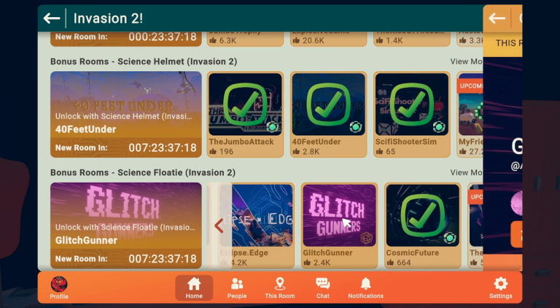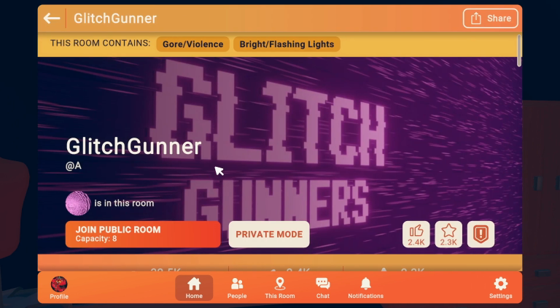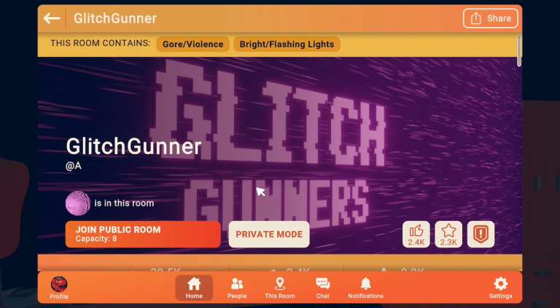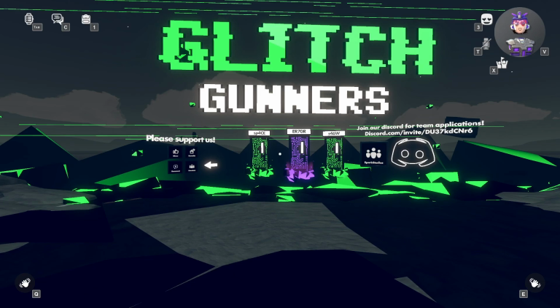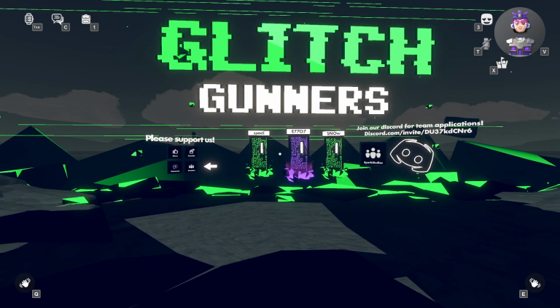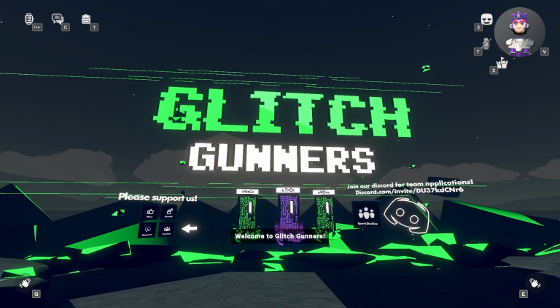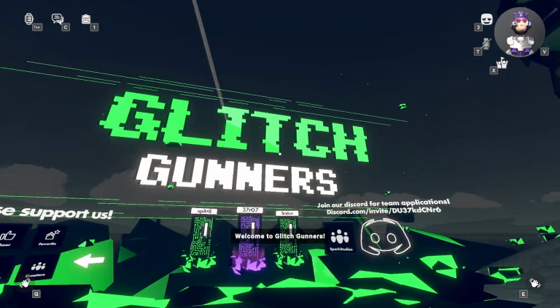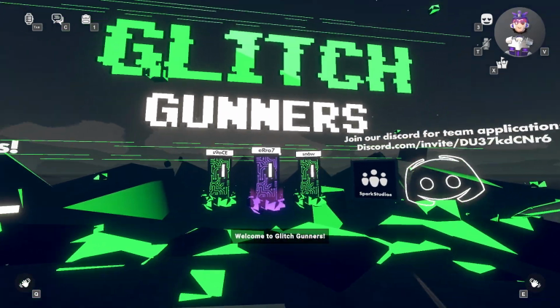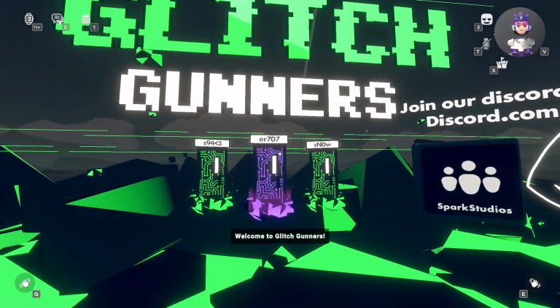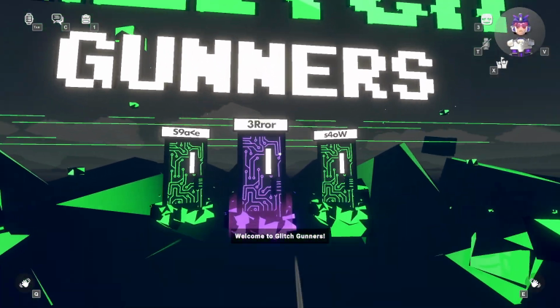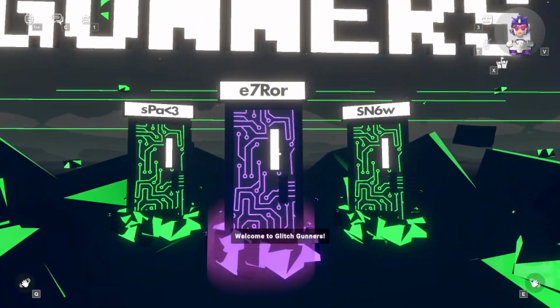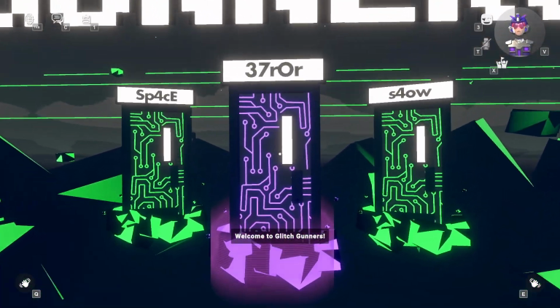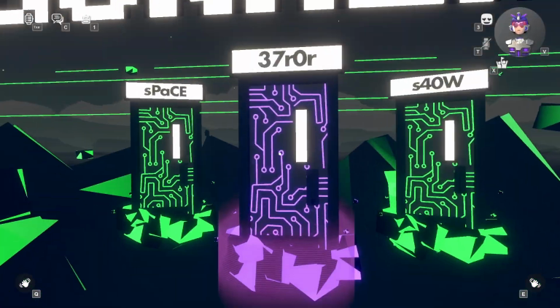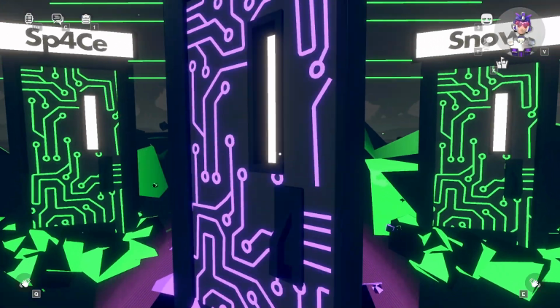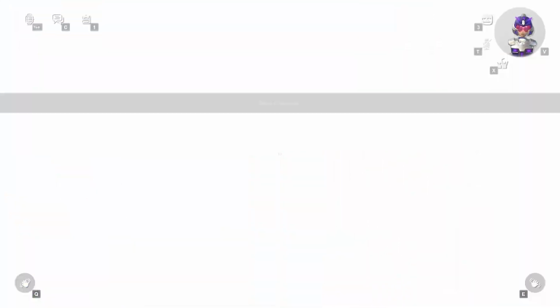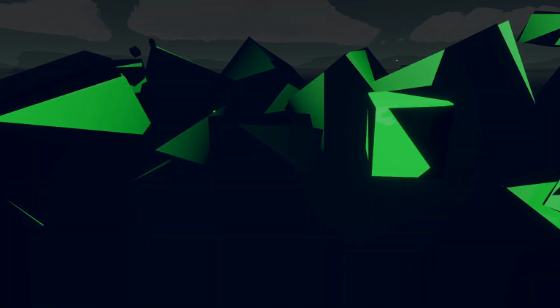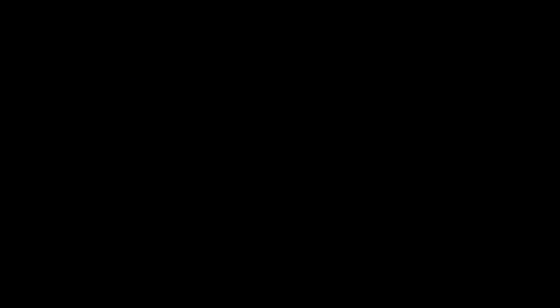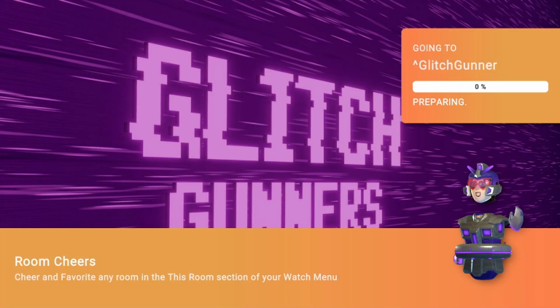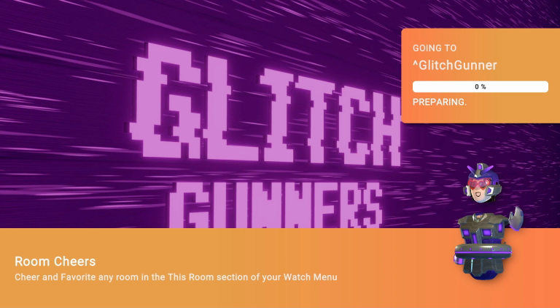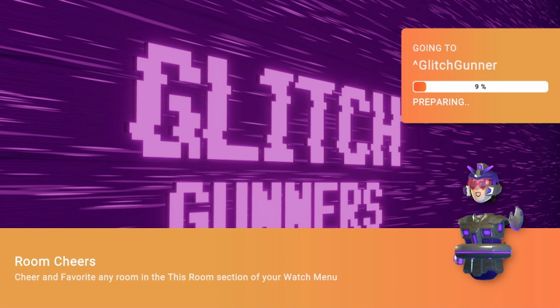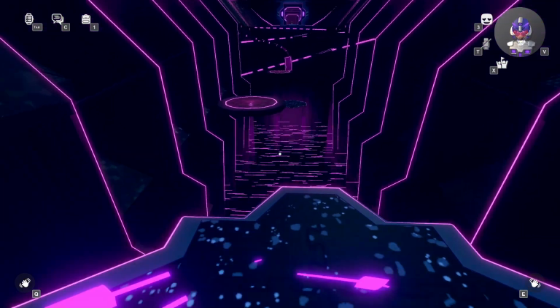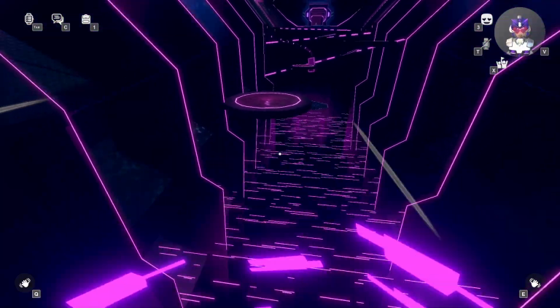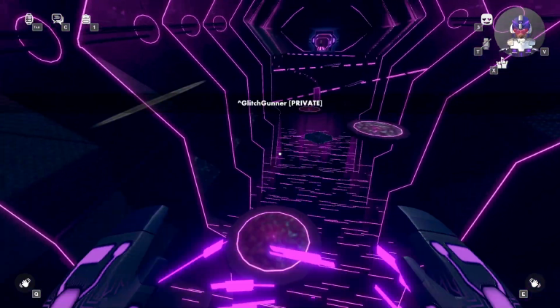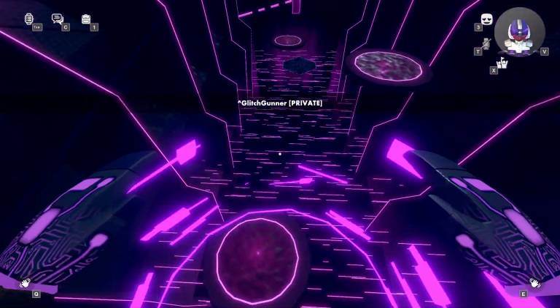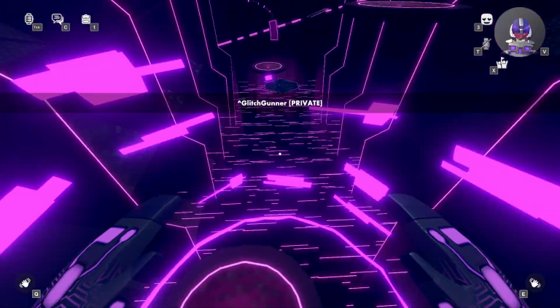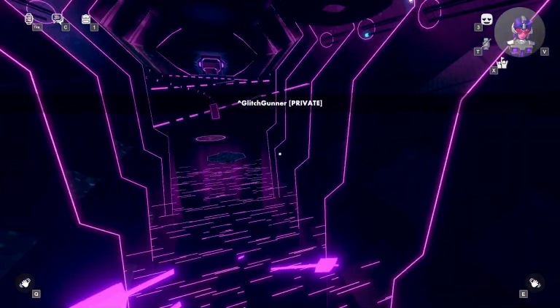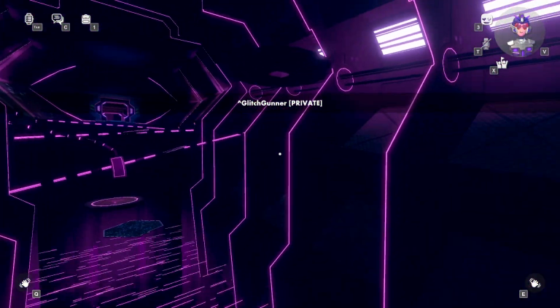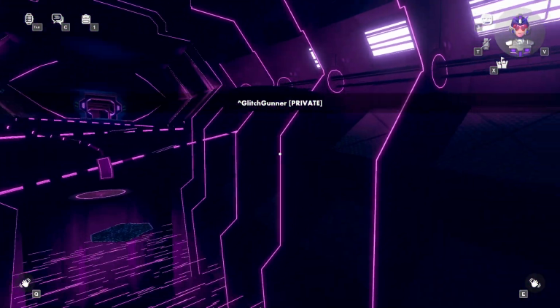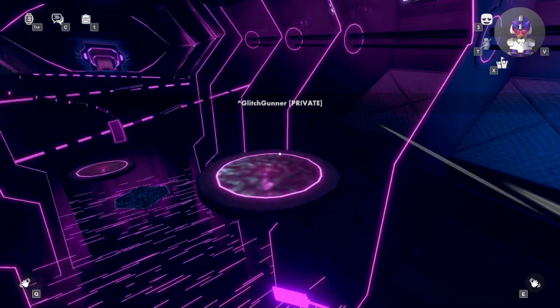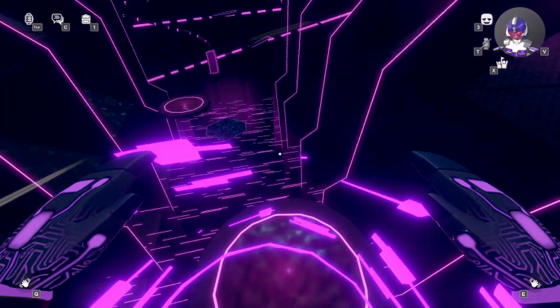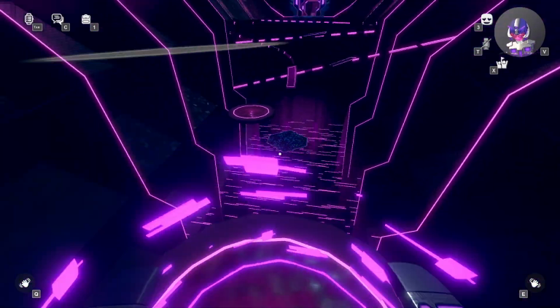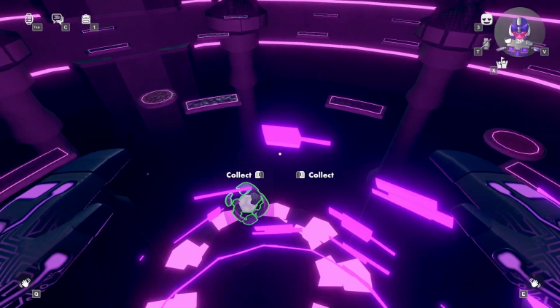We'll be starting off with Glitch Runner. You're just going to wait until that little cinematic happens and then enter through the purple door. Just walk through it and you can teleport to the parkour. You're just going to want to complete the parkour — the core is at the very end of it.